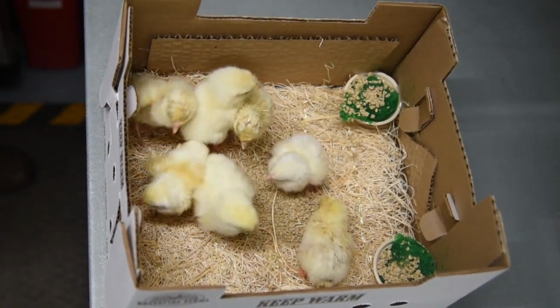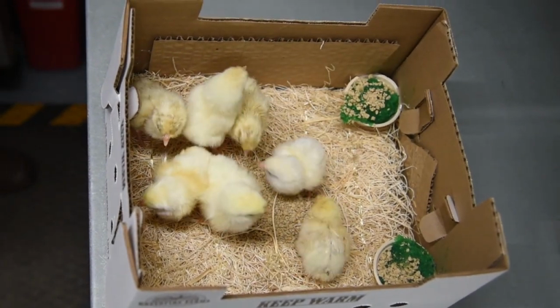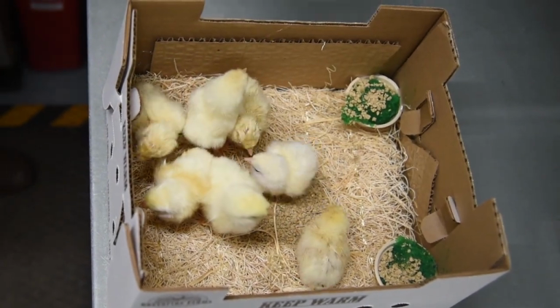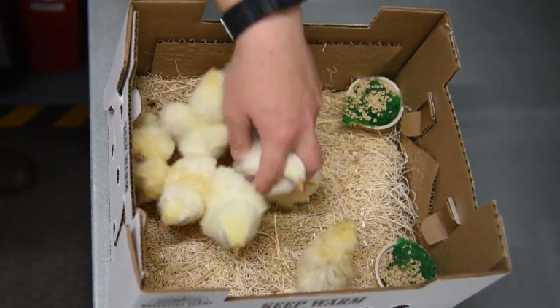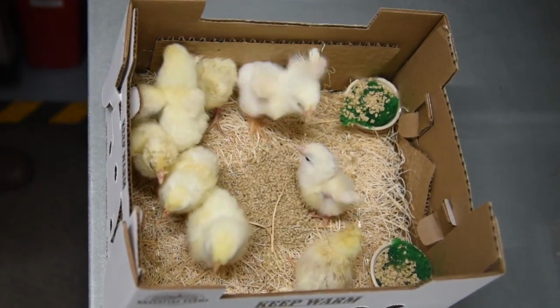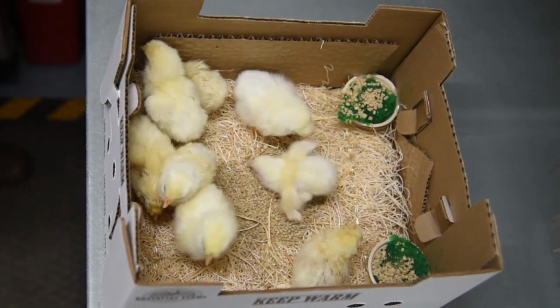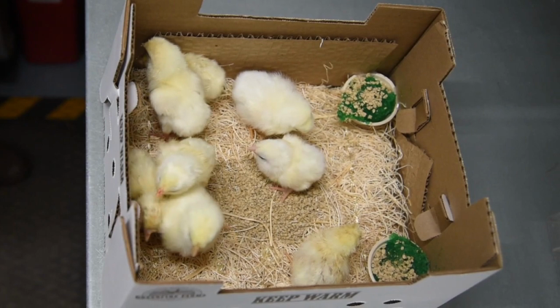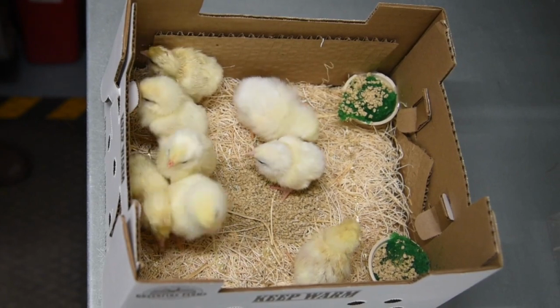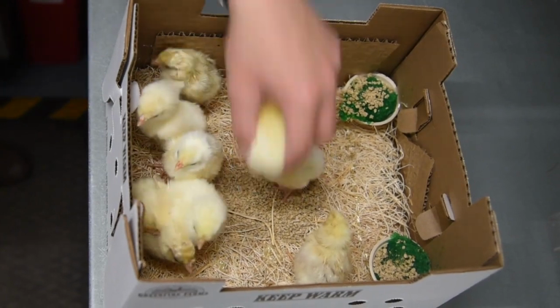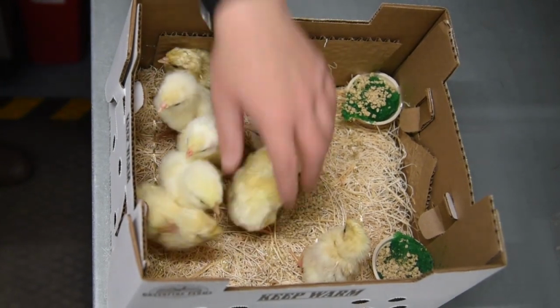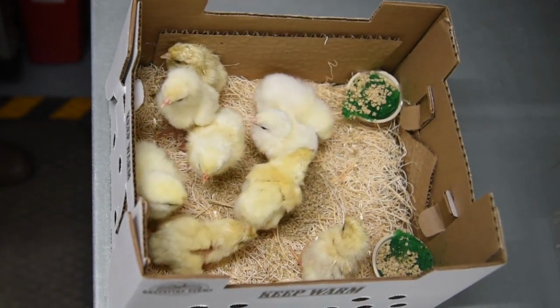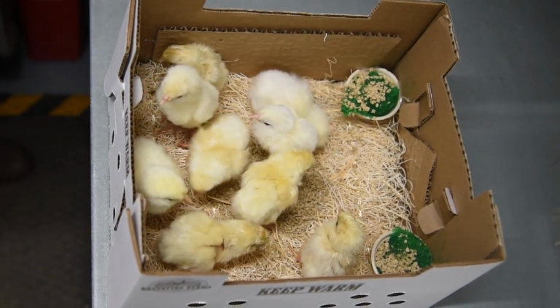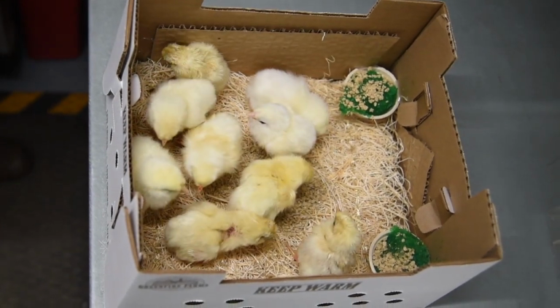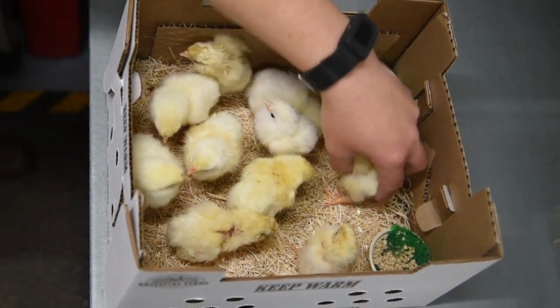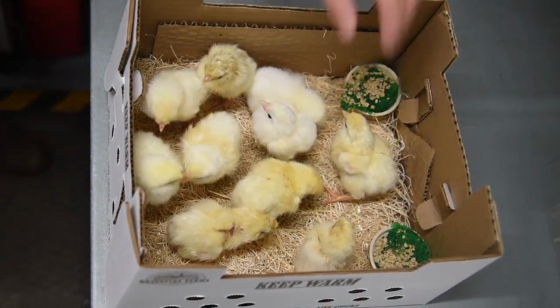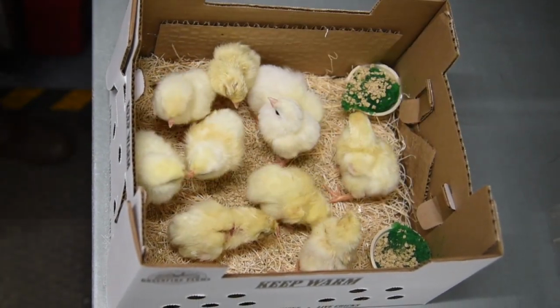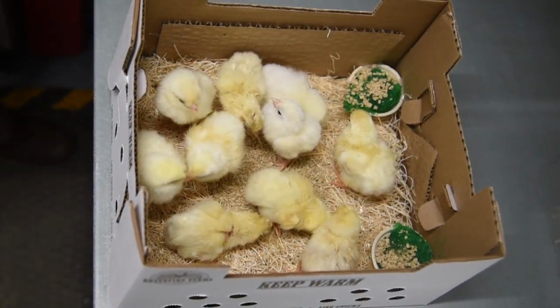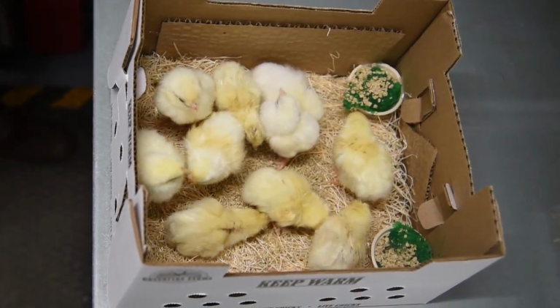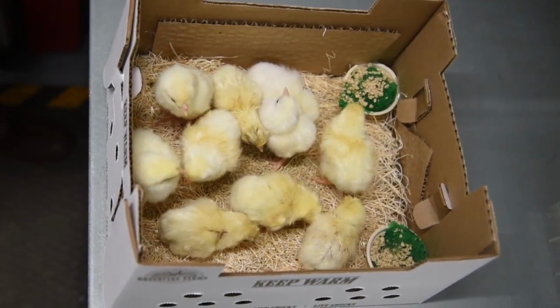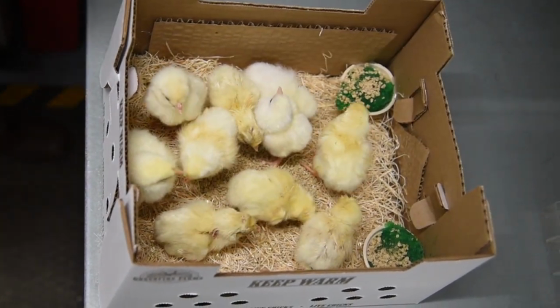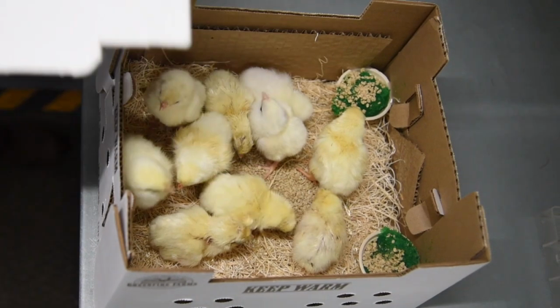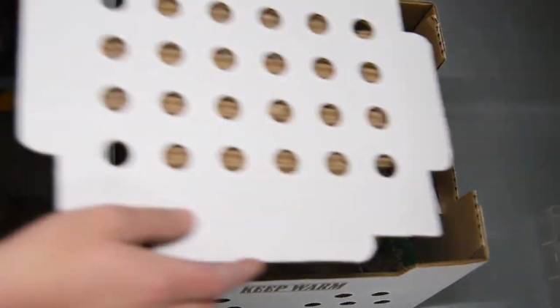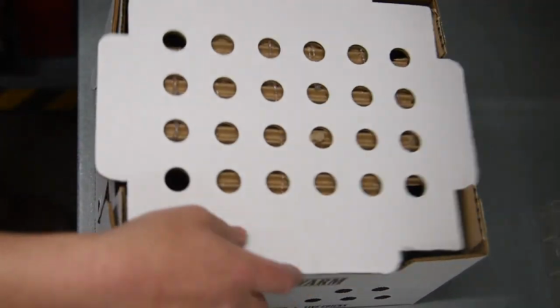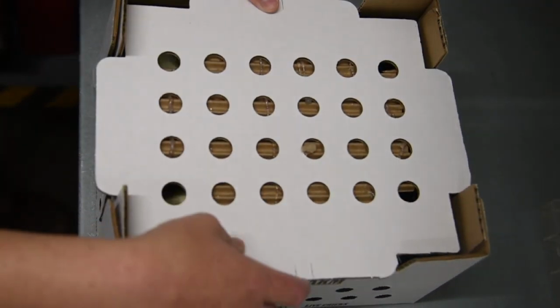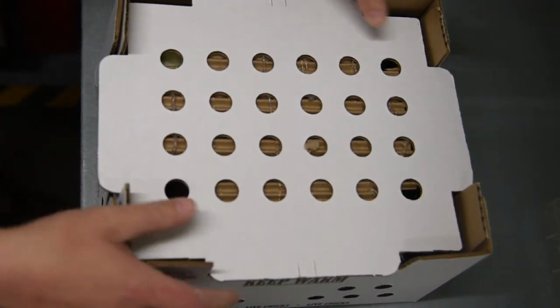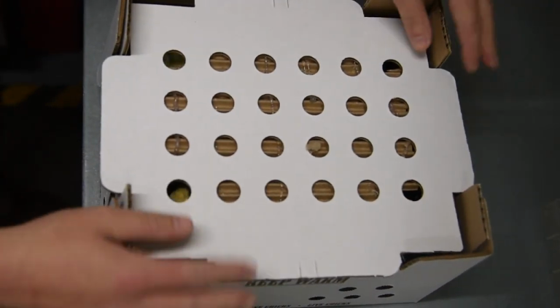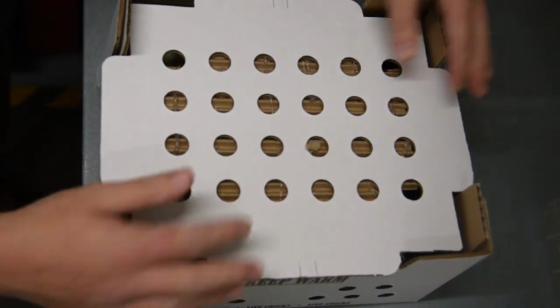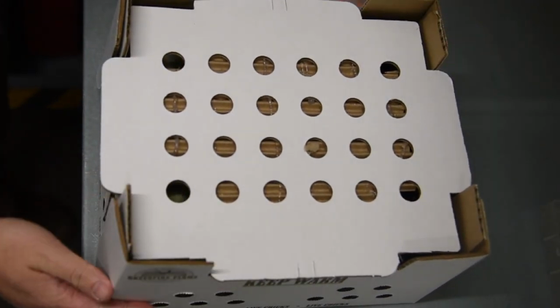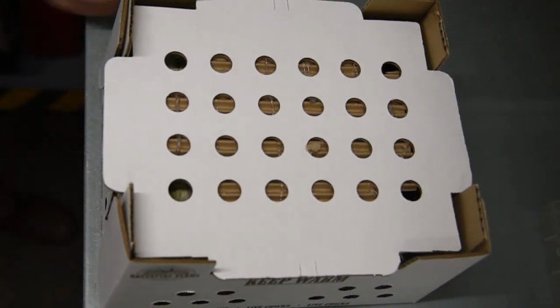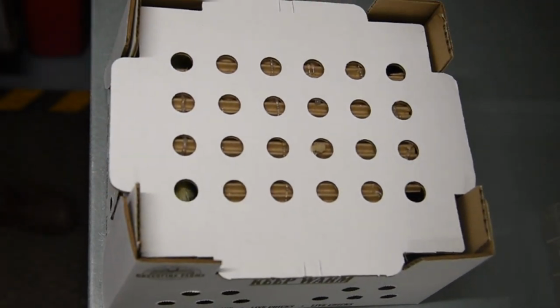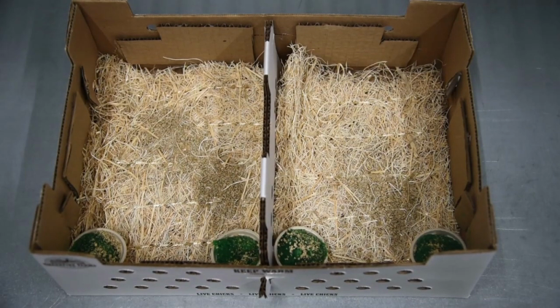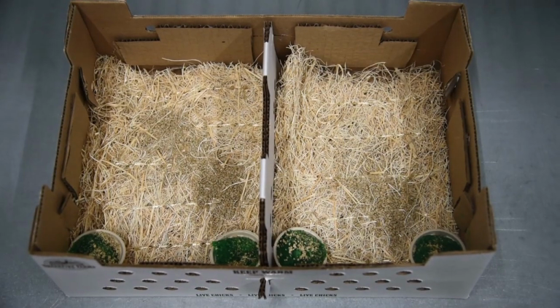This box here is what we call a single box and is typically packed with no more than 25 chicks. We pack every box with two or three heat packs since it's February. There's also a hay sheet and two cups filled with grow gel.